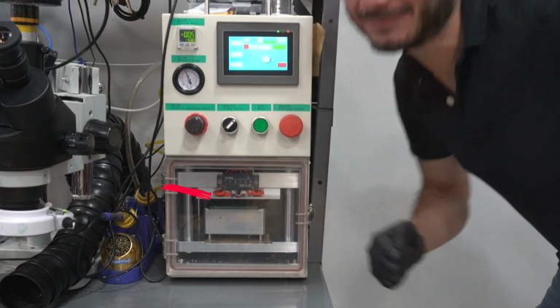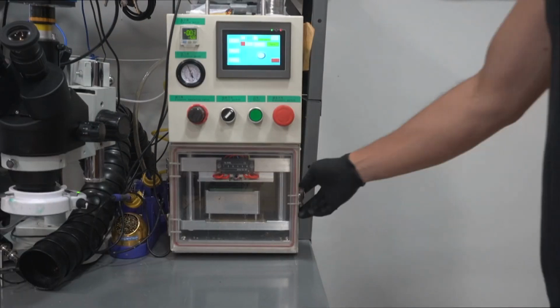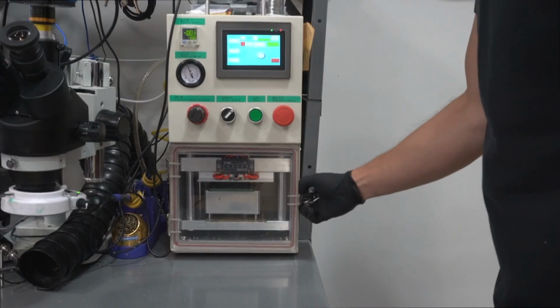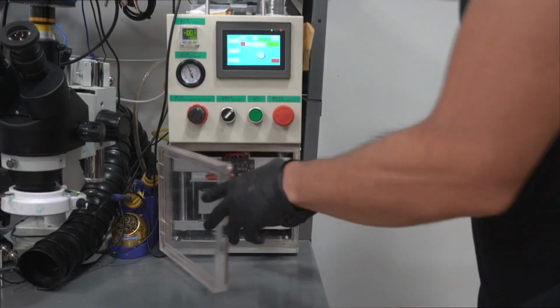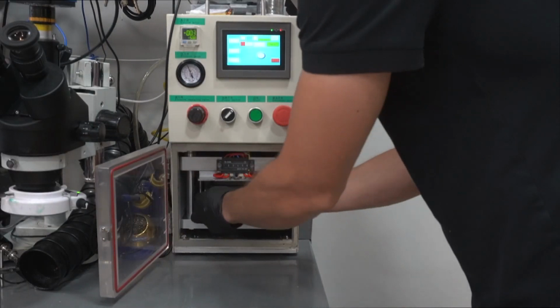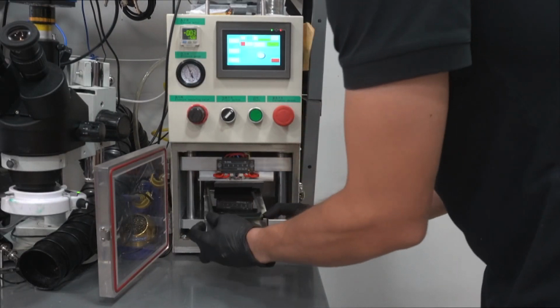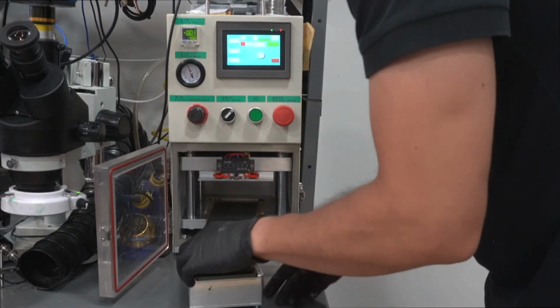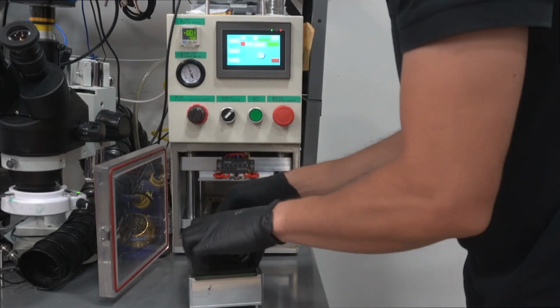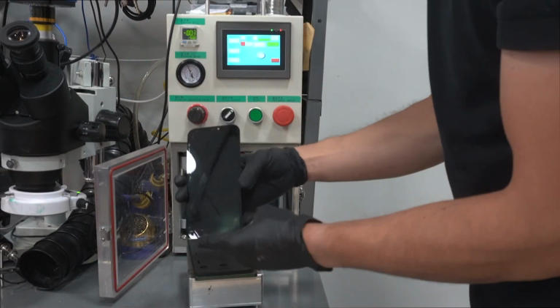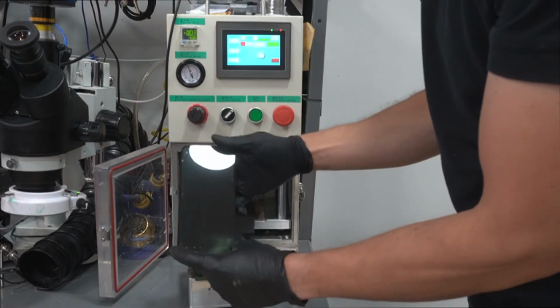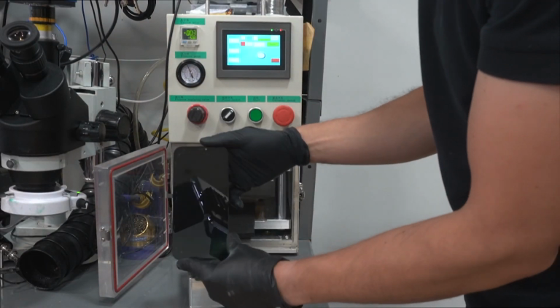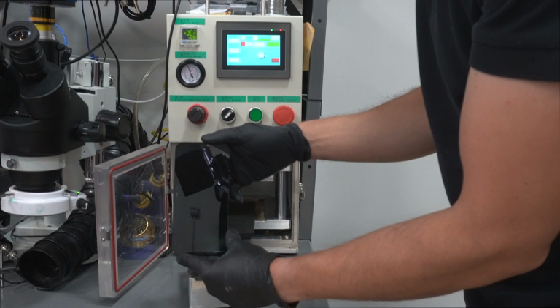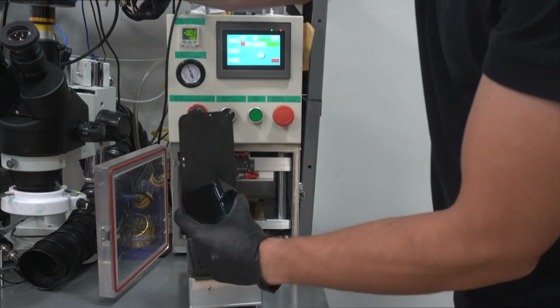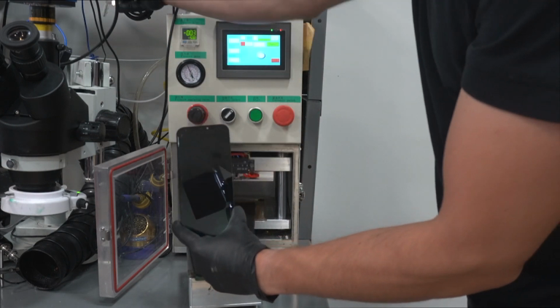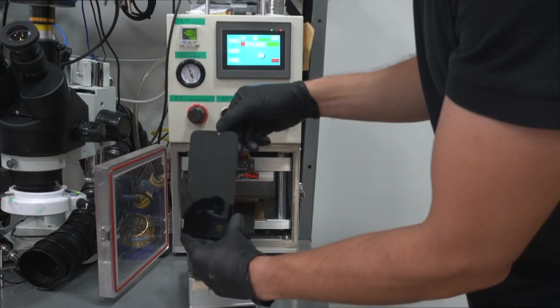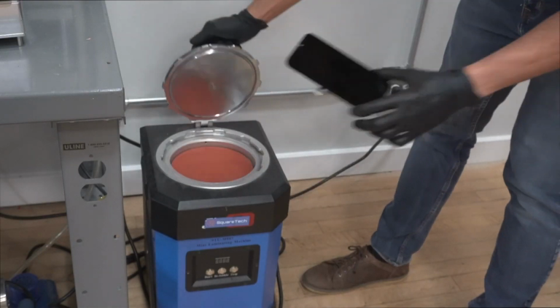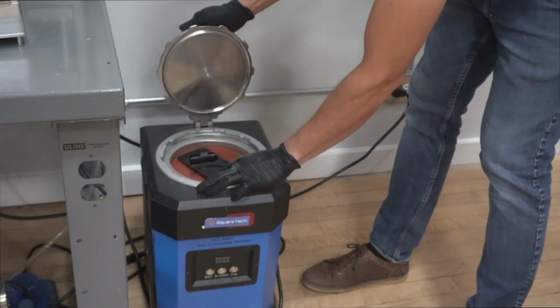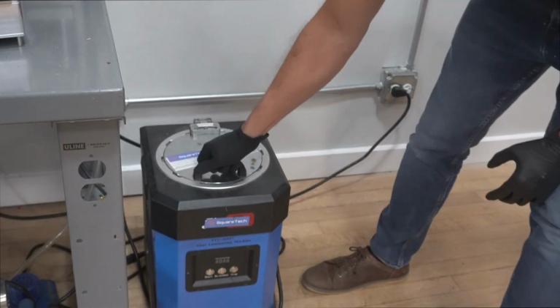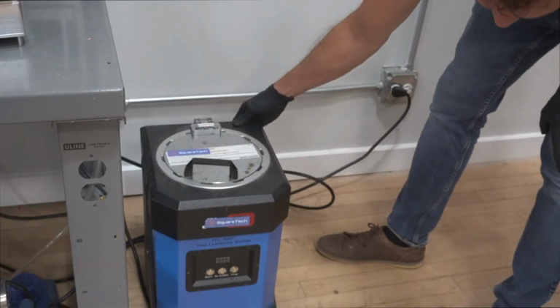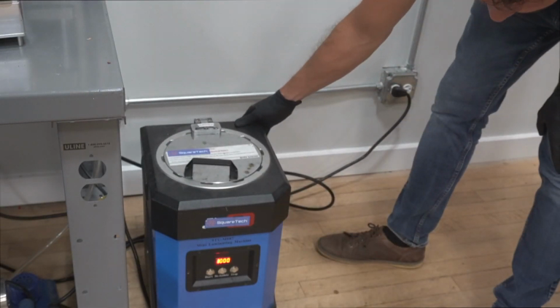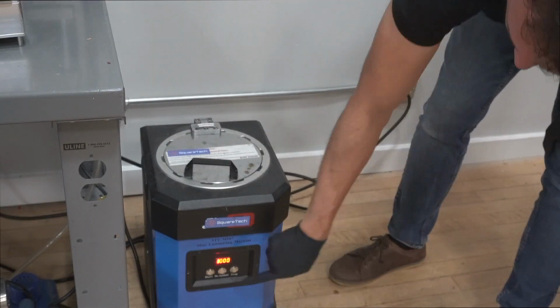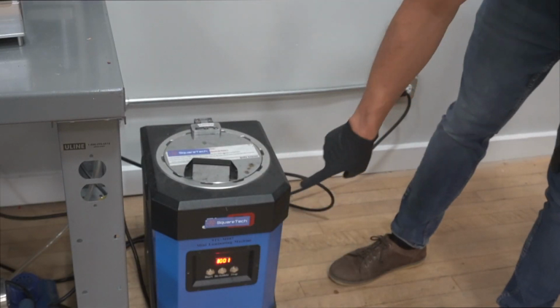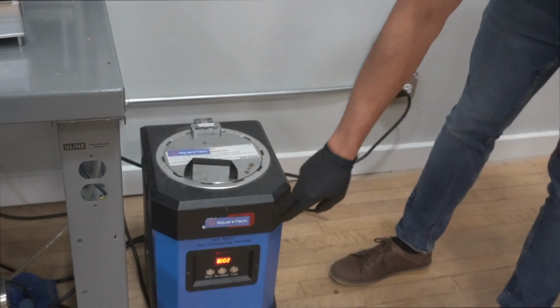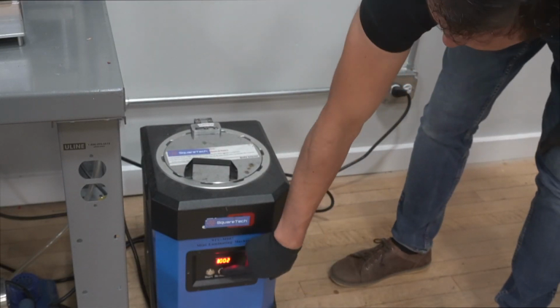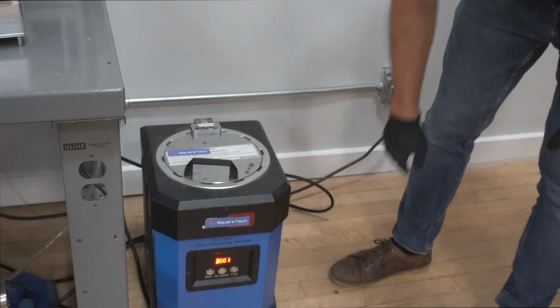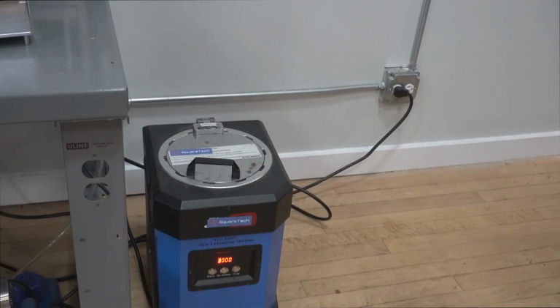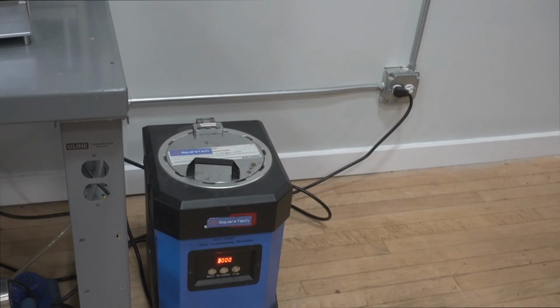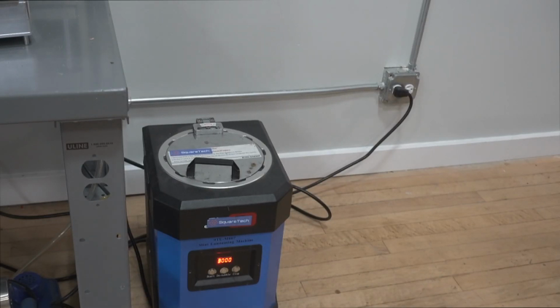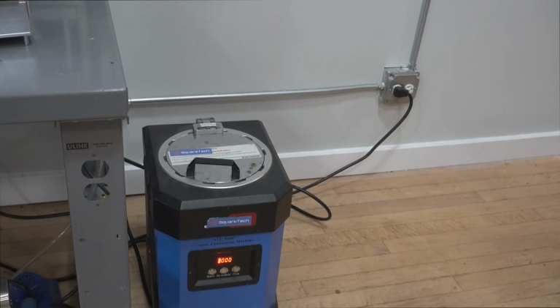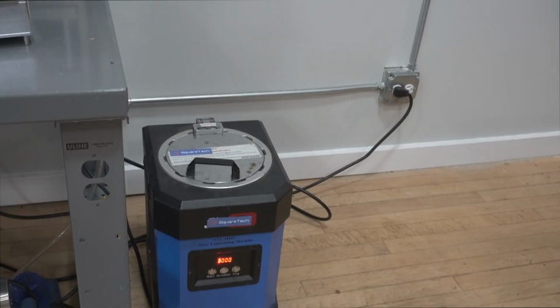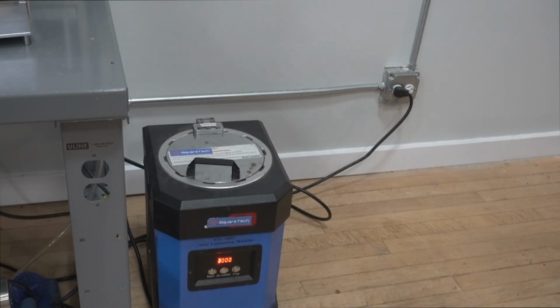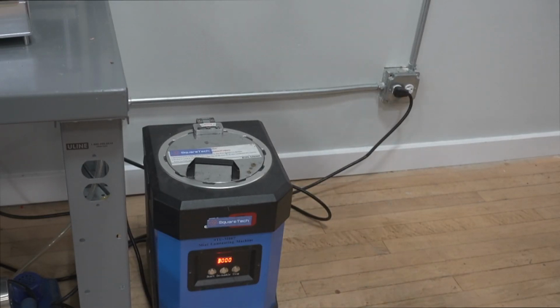When the laminator is finished, we'll take the screen out and place it in the high-pressure LCD air bubble remover machine for five minutes. This will remove any air bubbles that may have formed between the glass and the LCD.